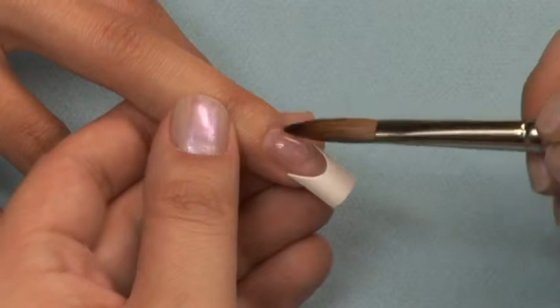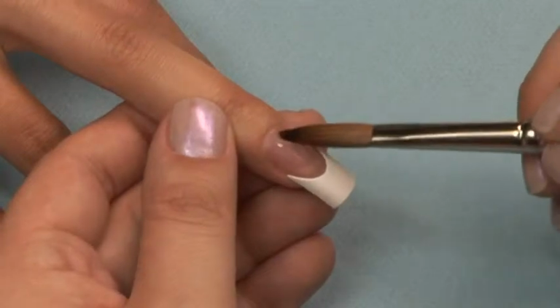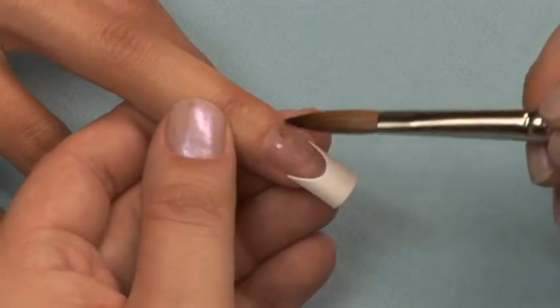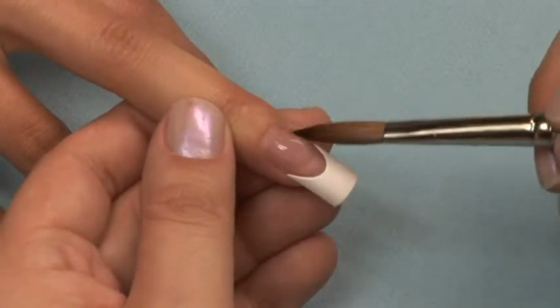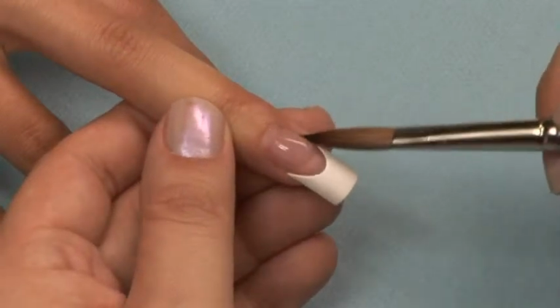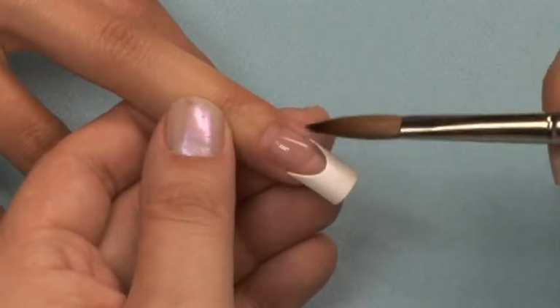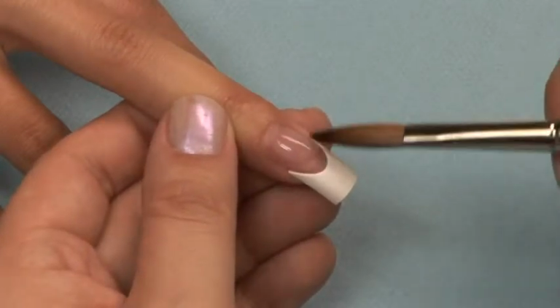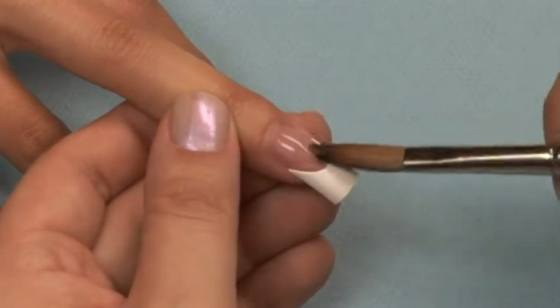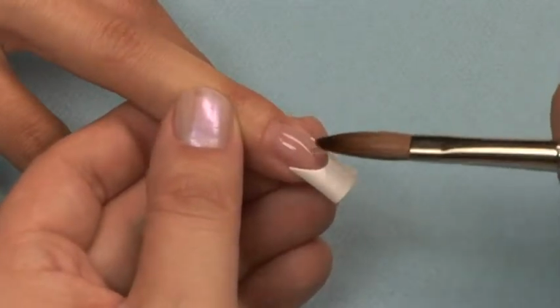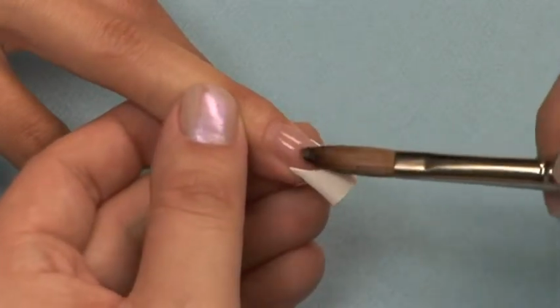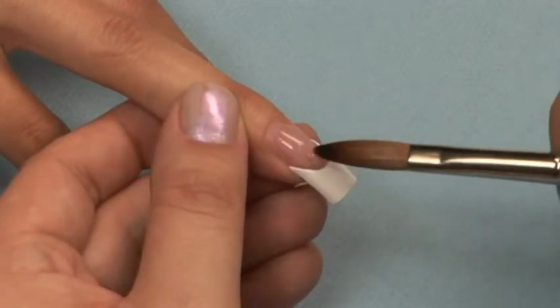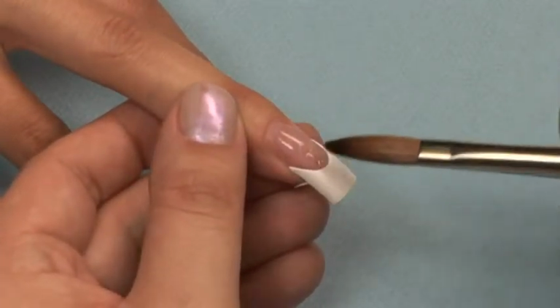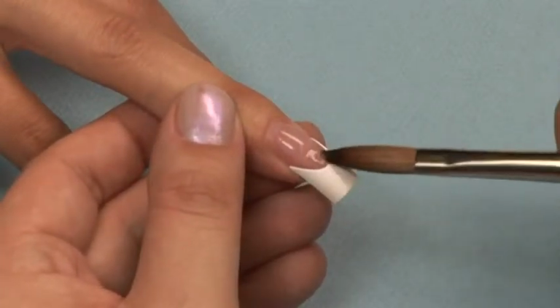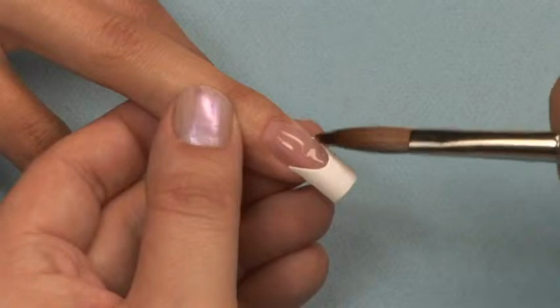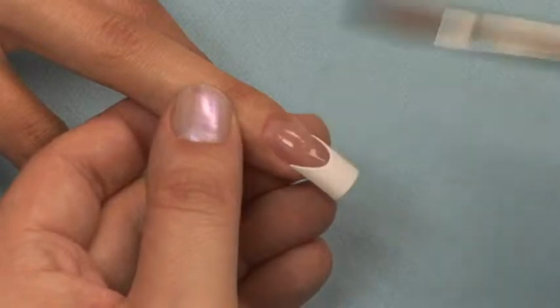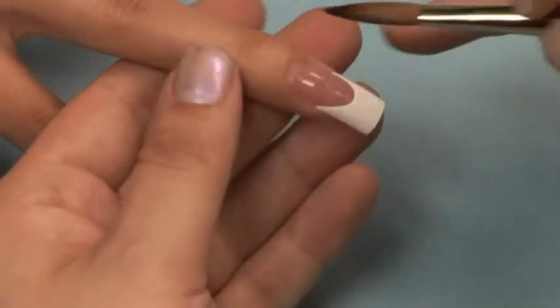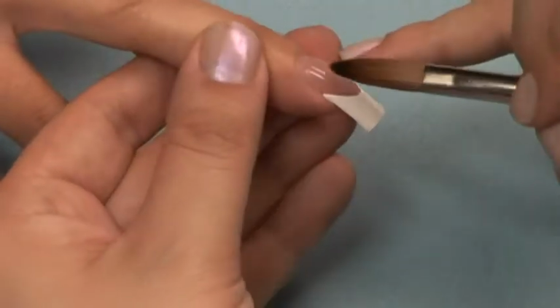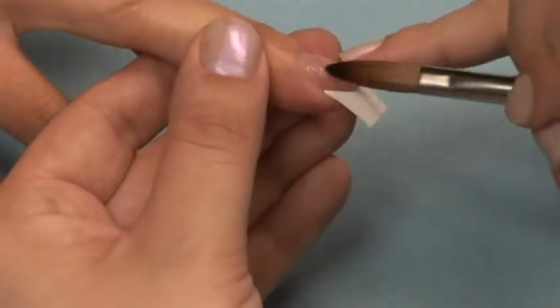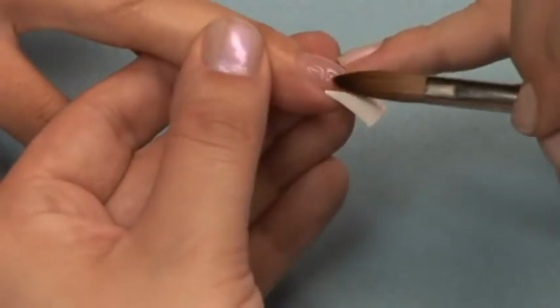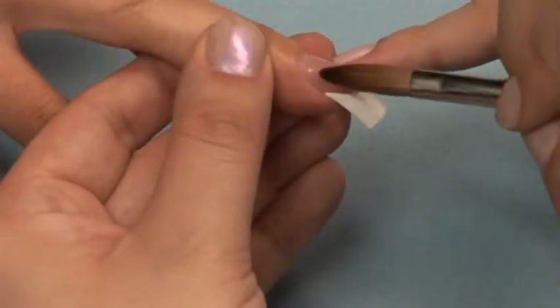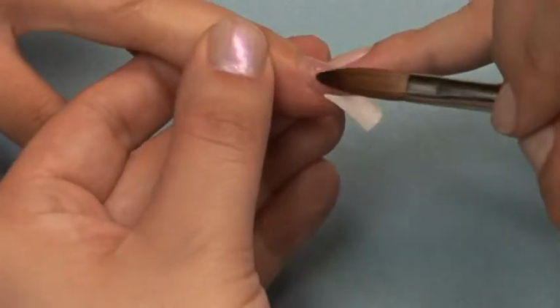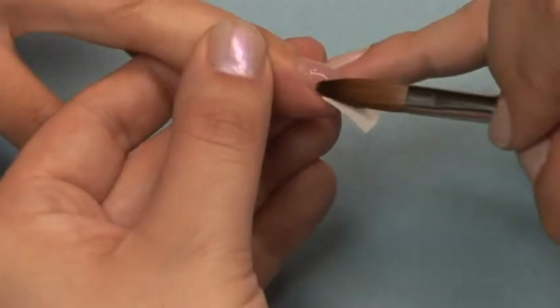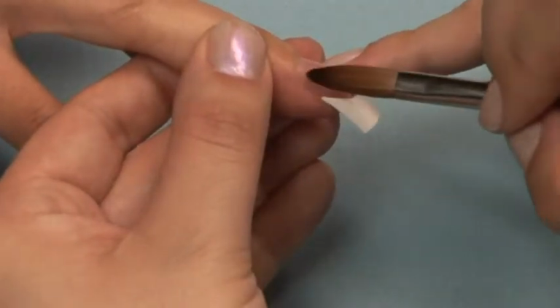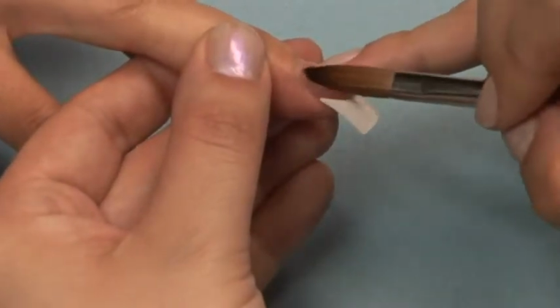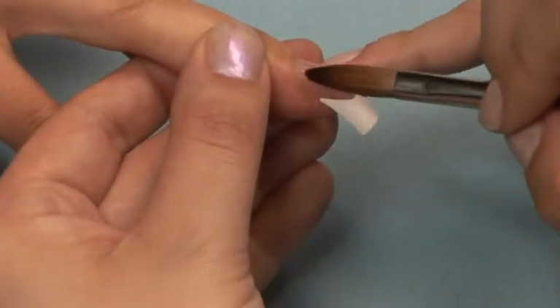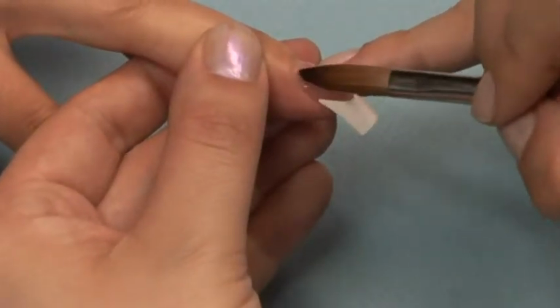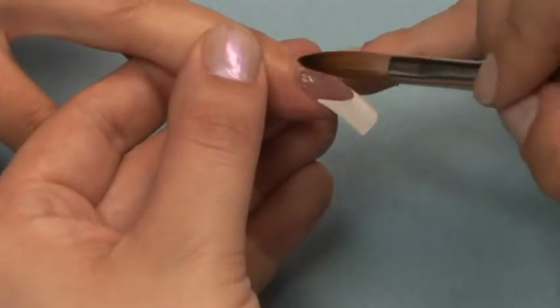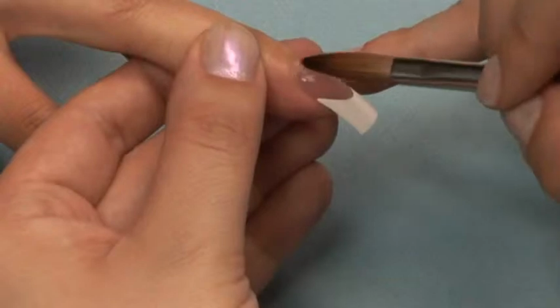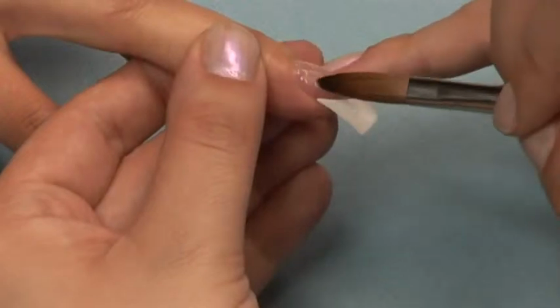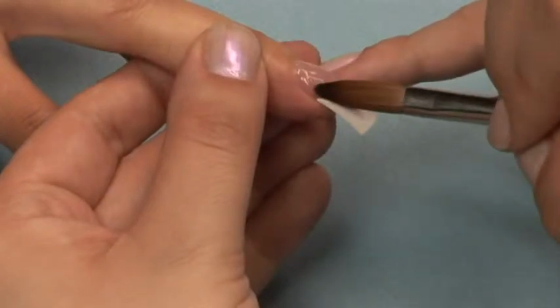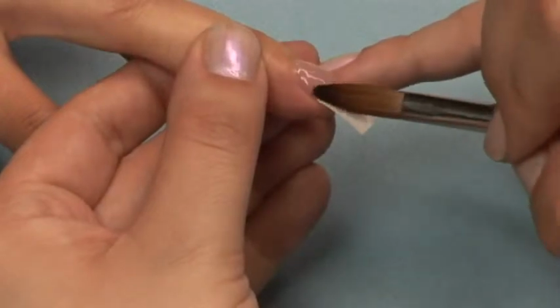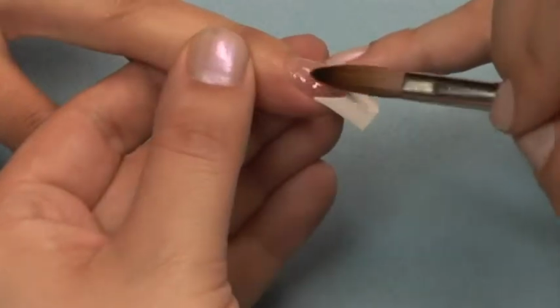First, apply a ball of pink Nail Evolution acrylic from the cuticle to the smile line. Be sure not to pull or brush this over your white, or you will diminish your white smile line and white color.